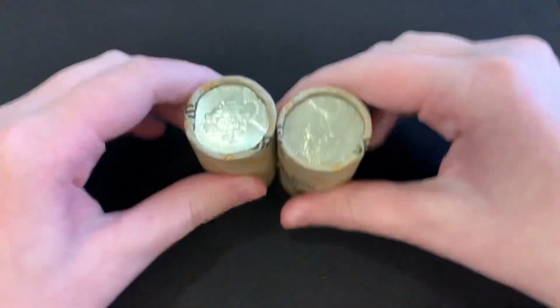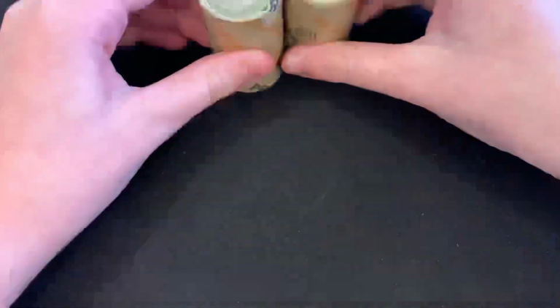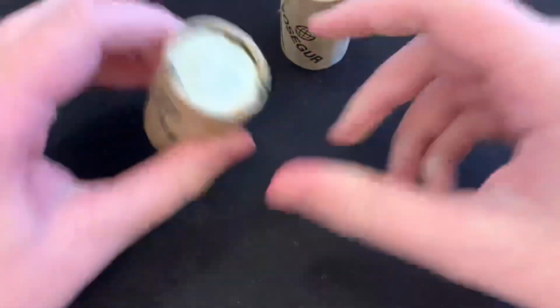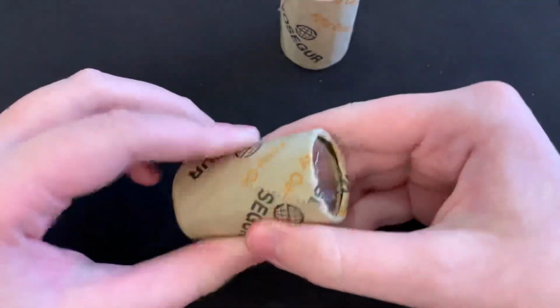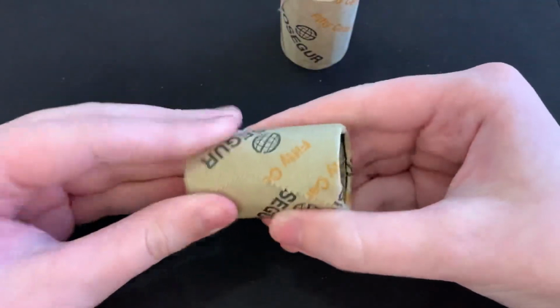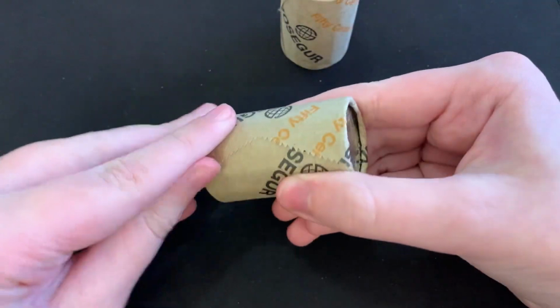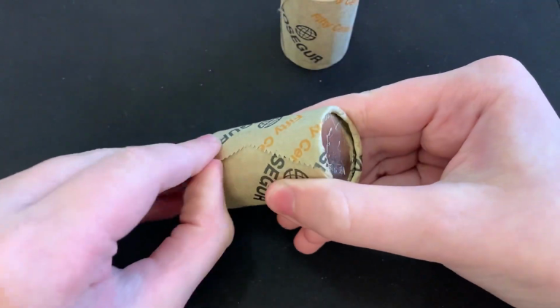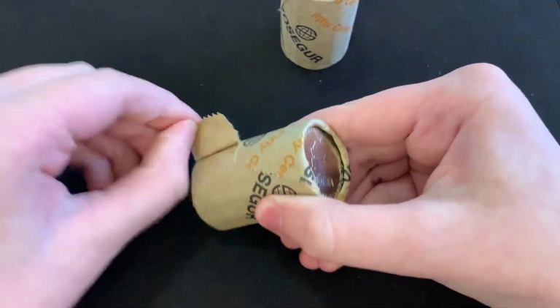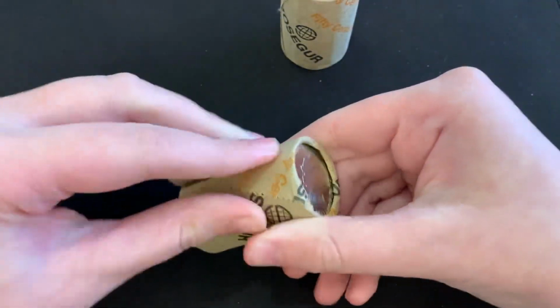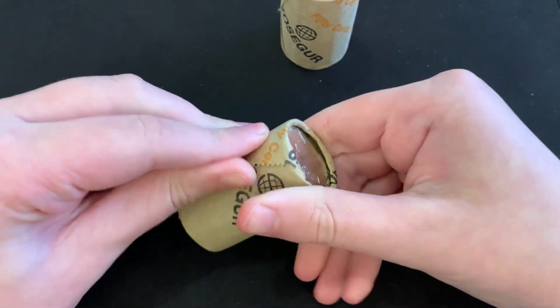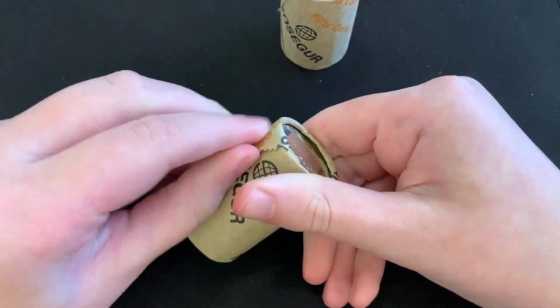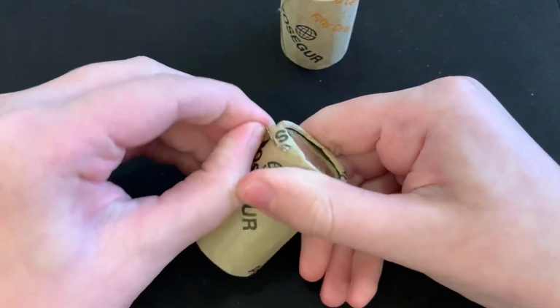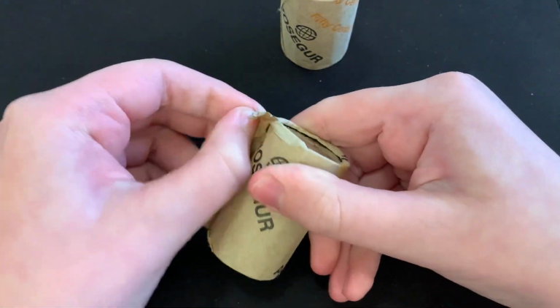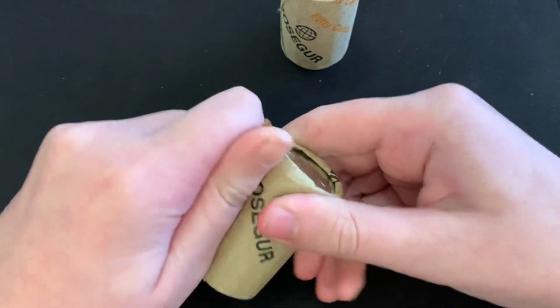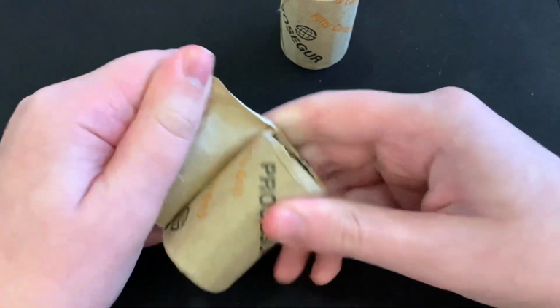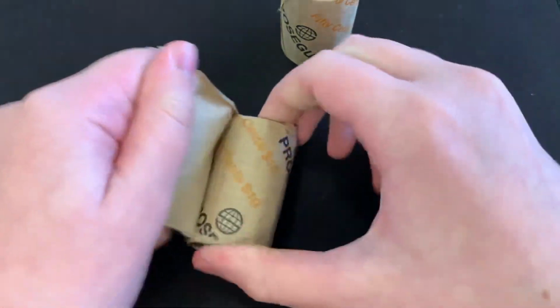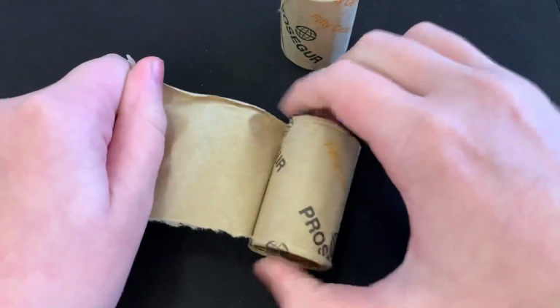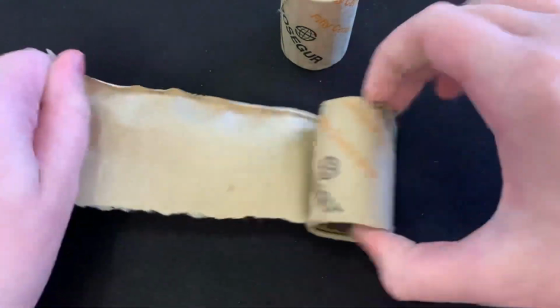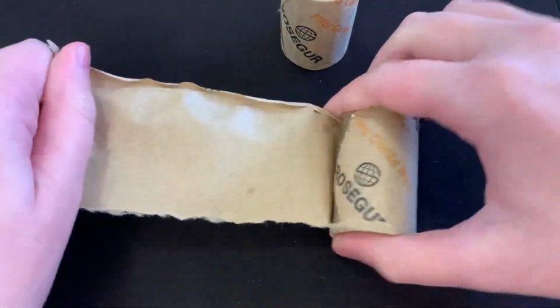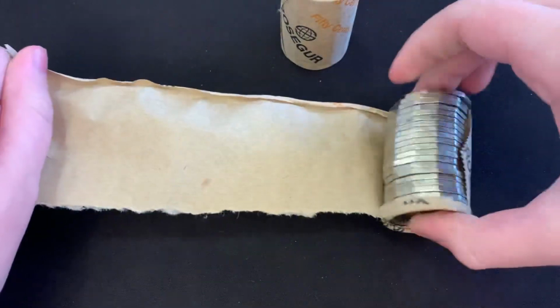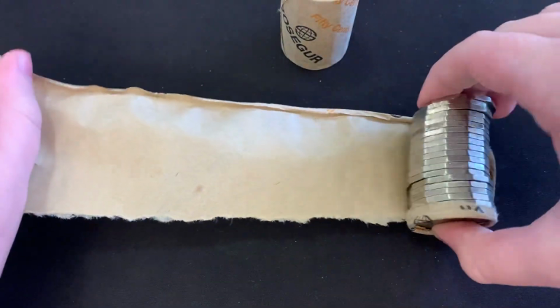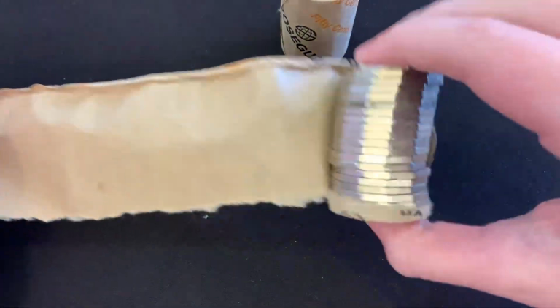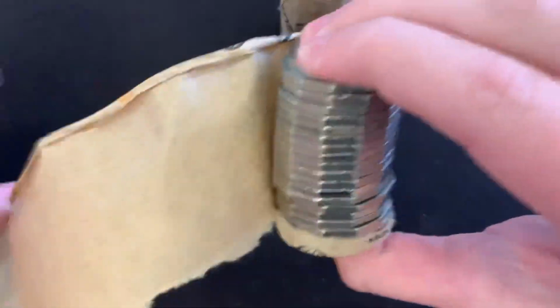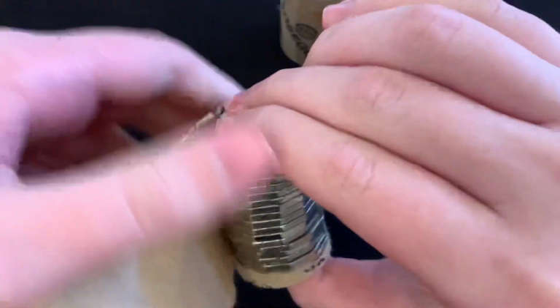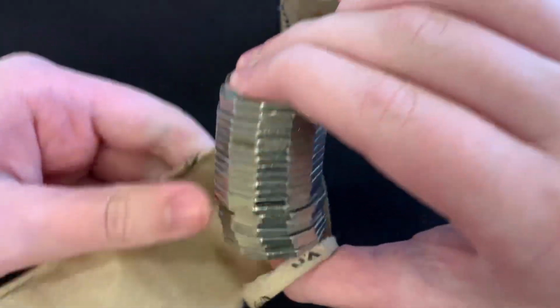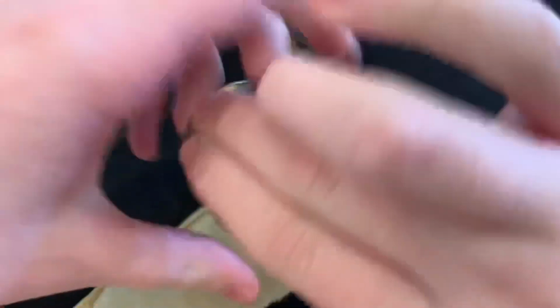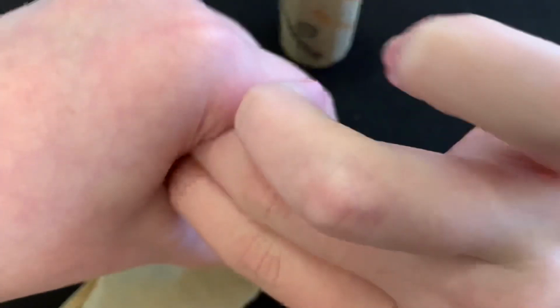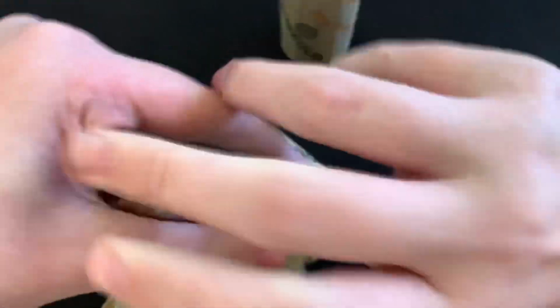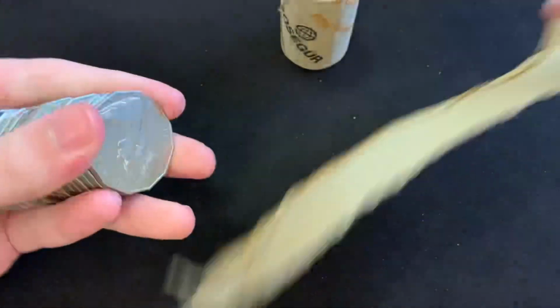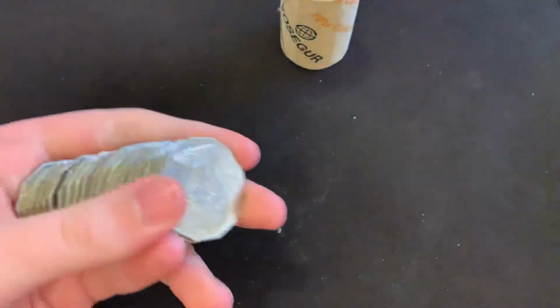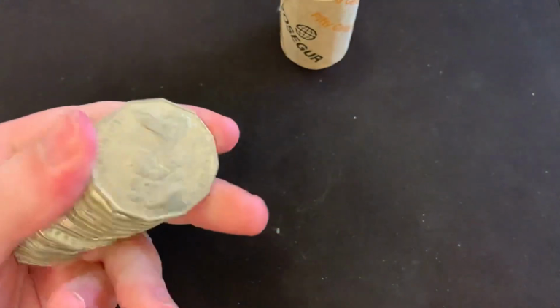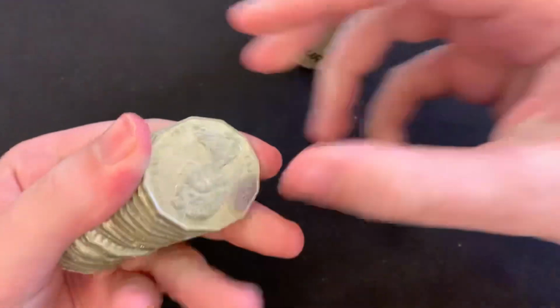We're doing two rolls in each video because I decided to. It's worth a similar amount of money as we use in the 20 cent rolls.